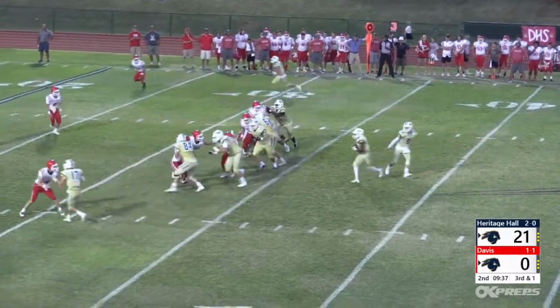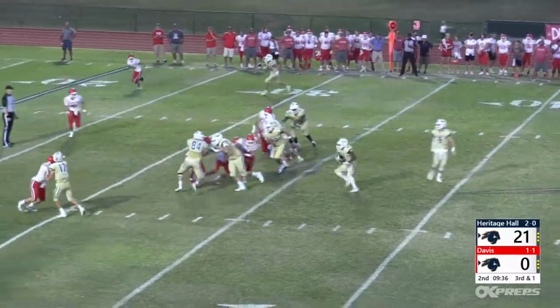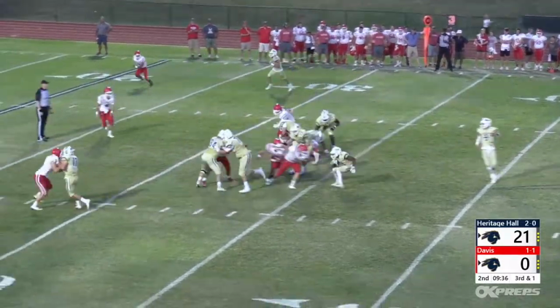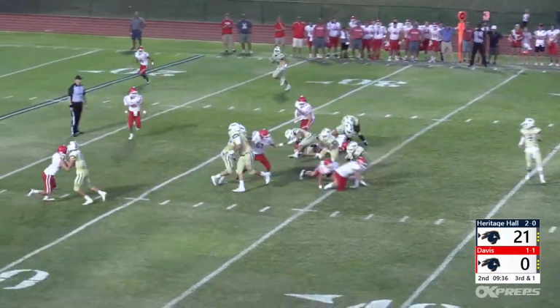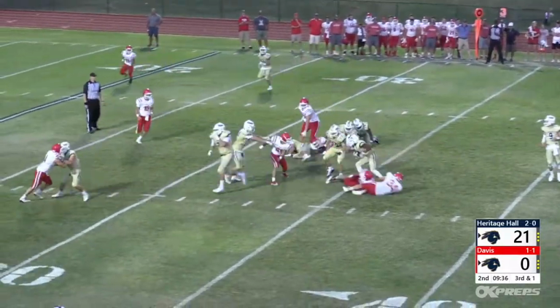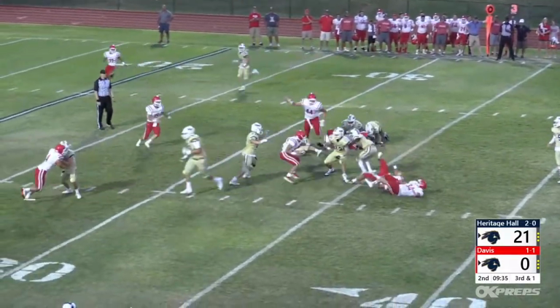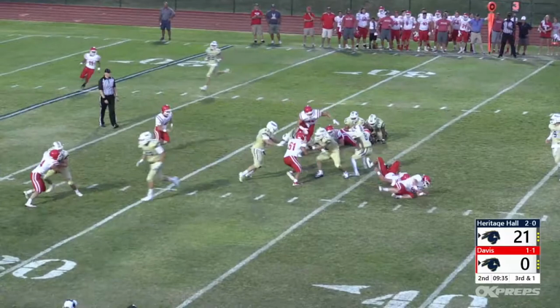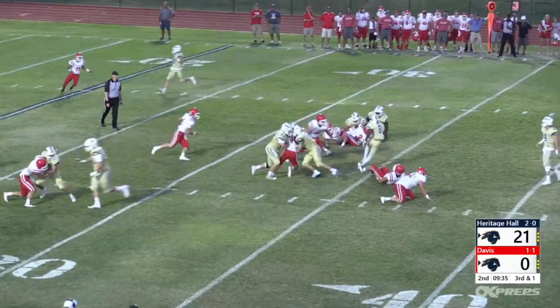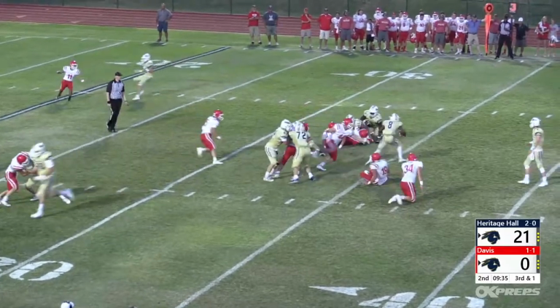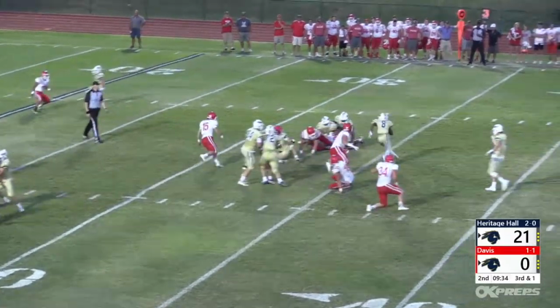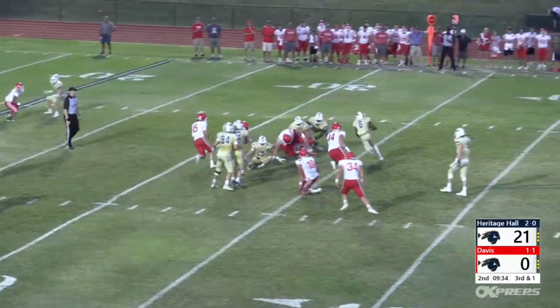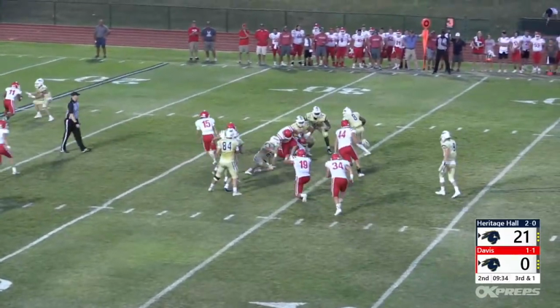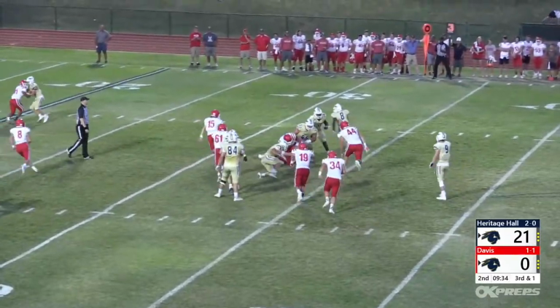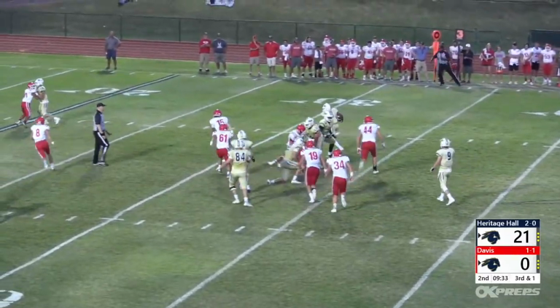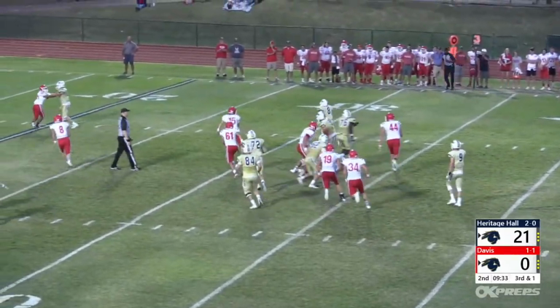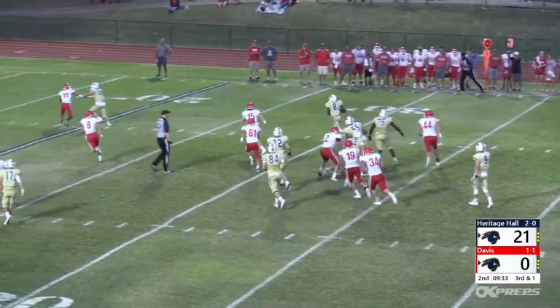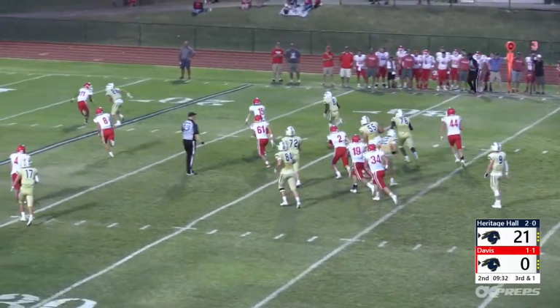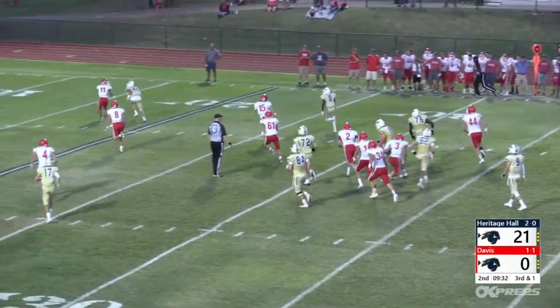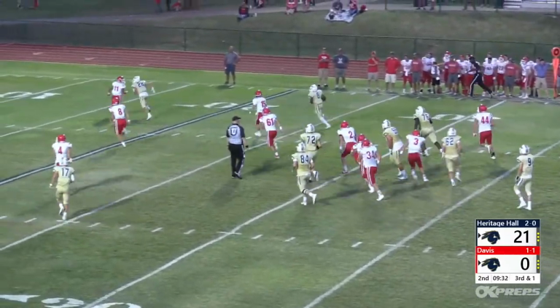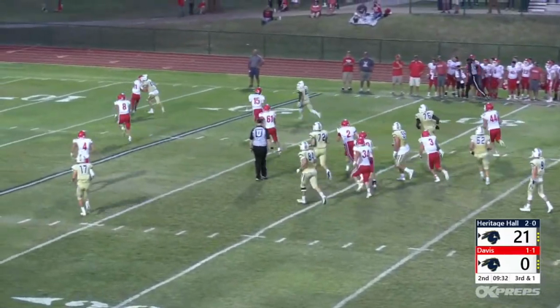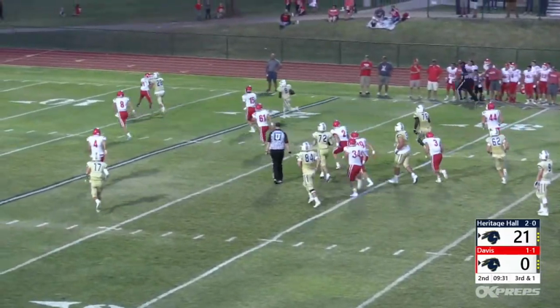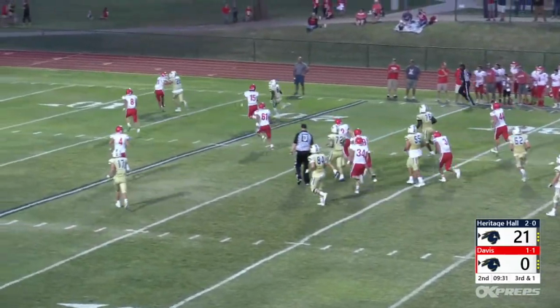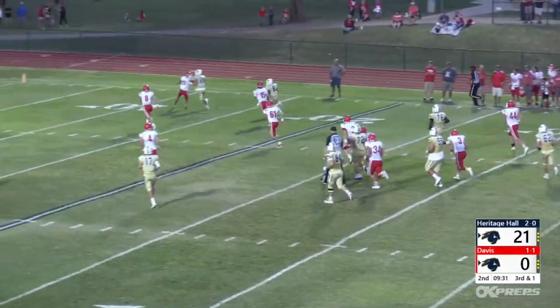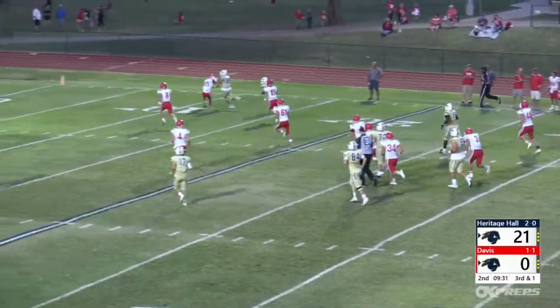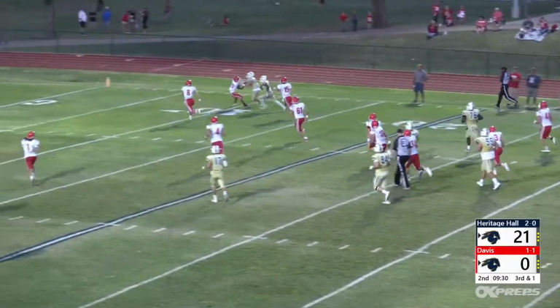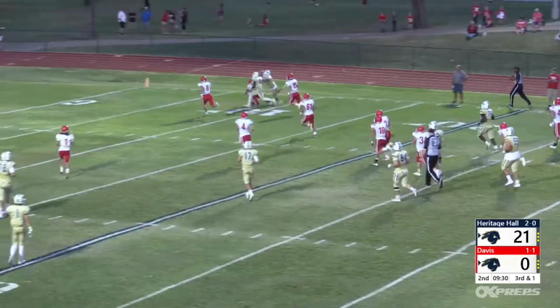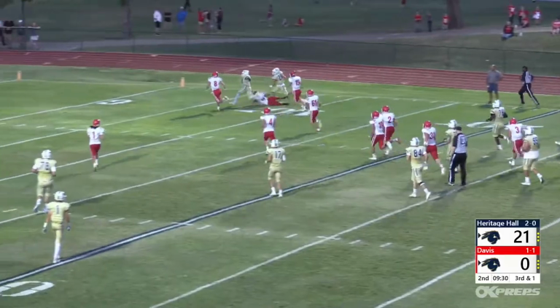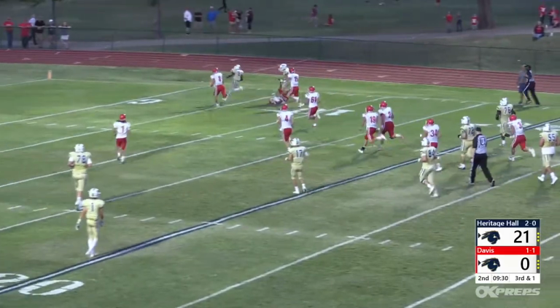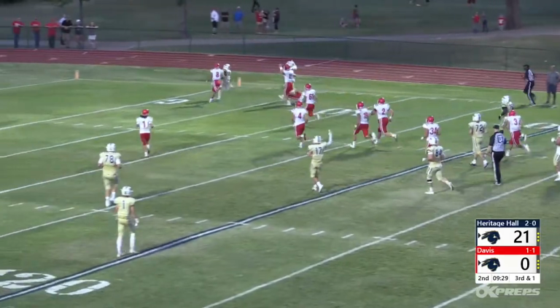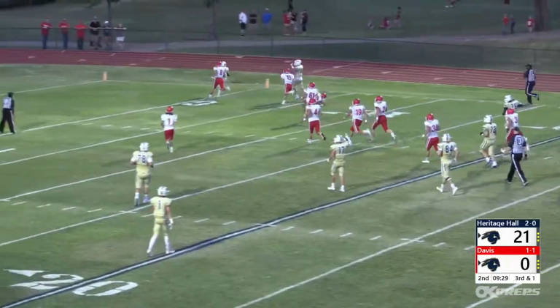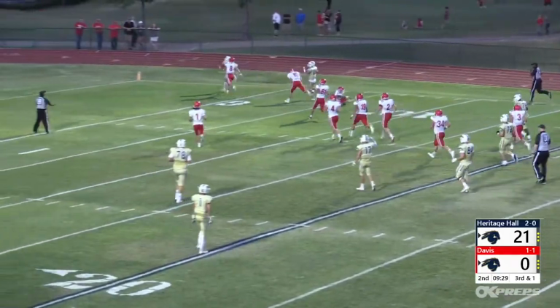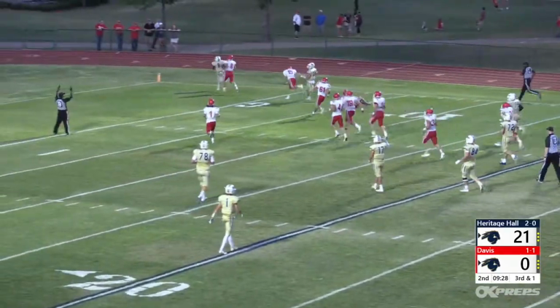Into the second quarter, Ross continued to dance and find daylight, exploding for a 32-yard touchdown and a commanding 28-0 Heritage lead.